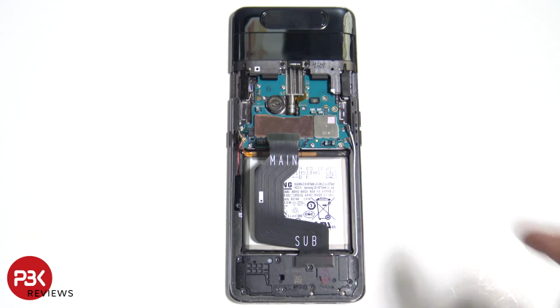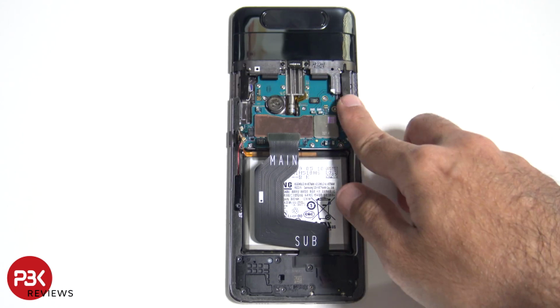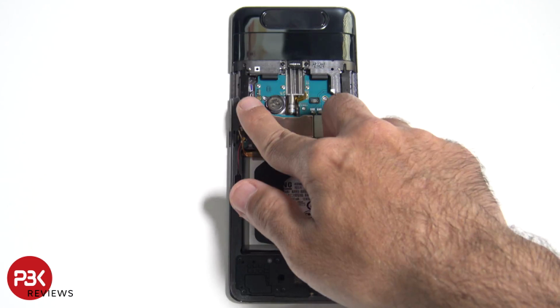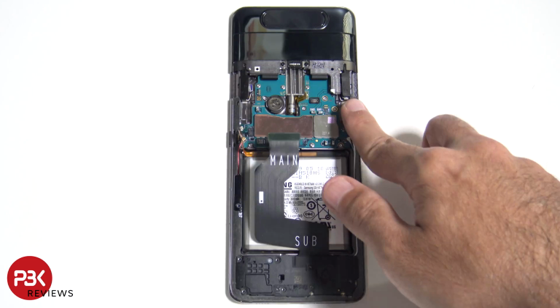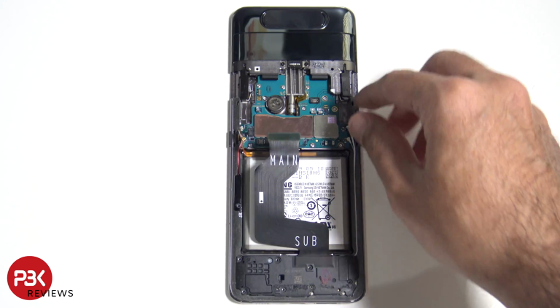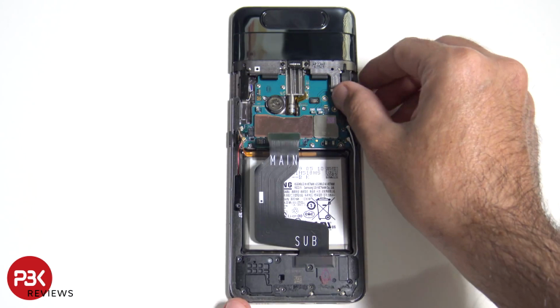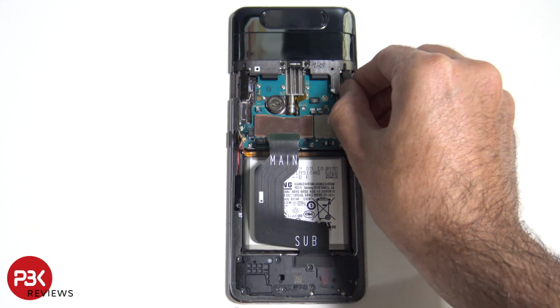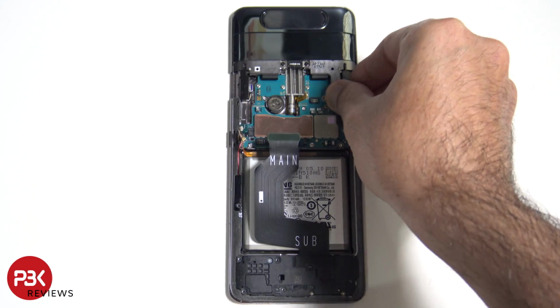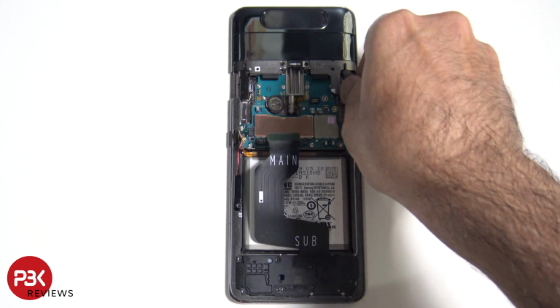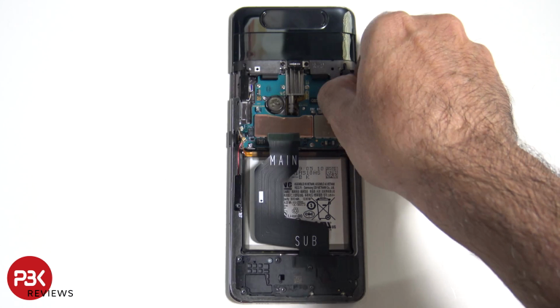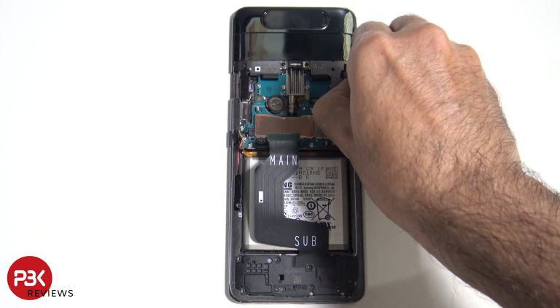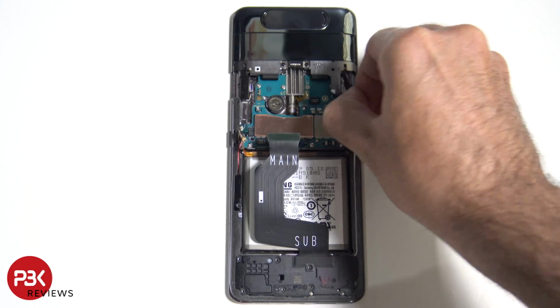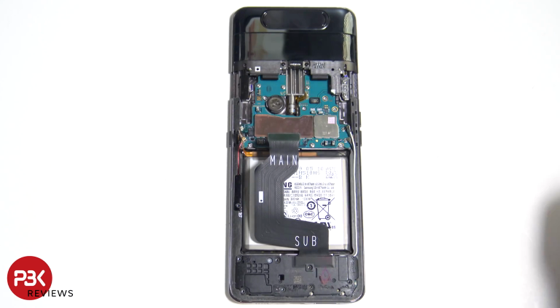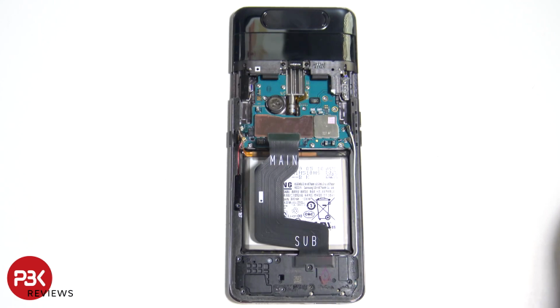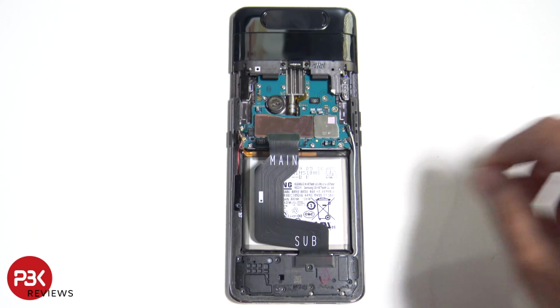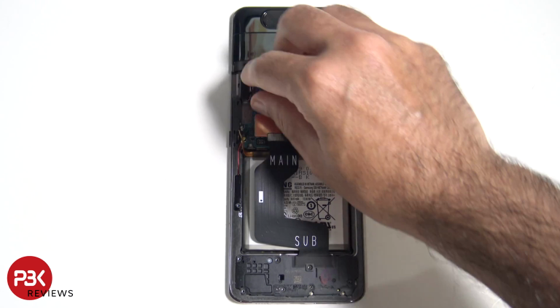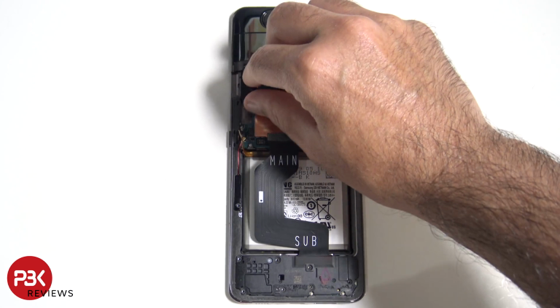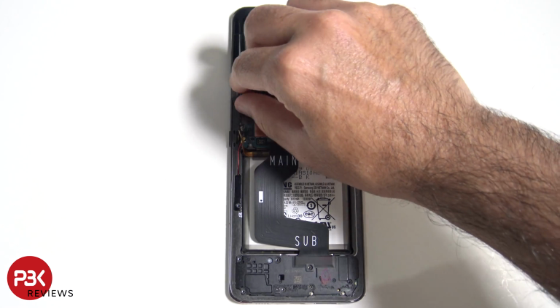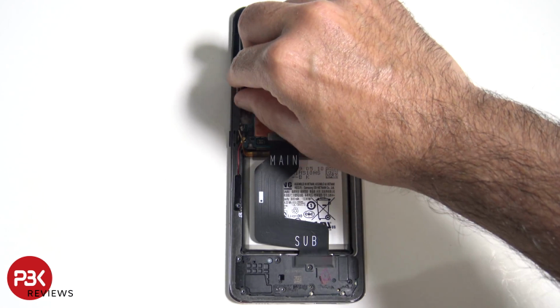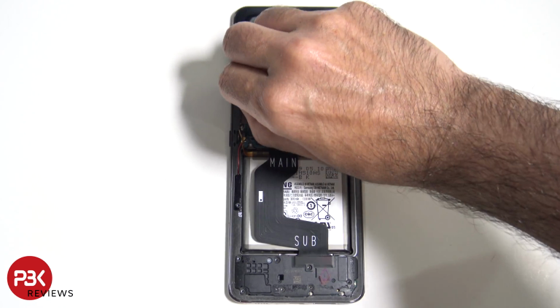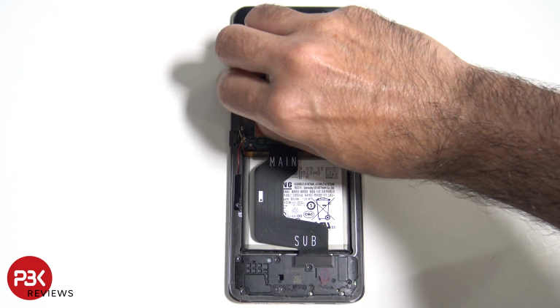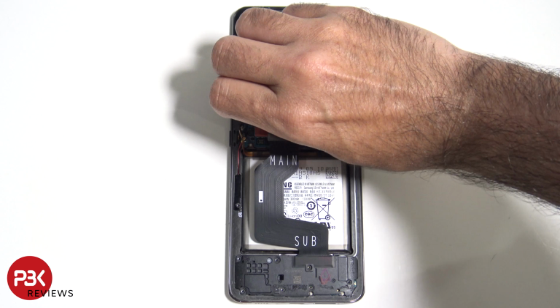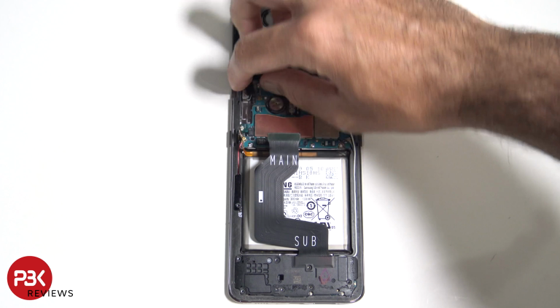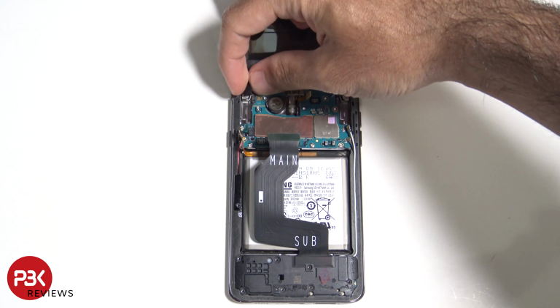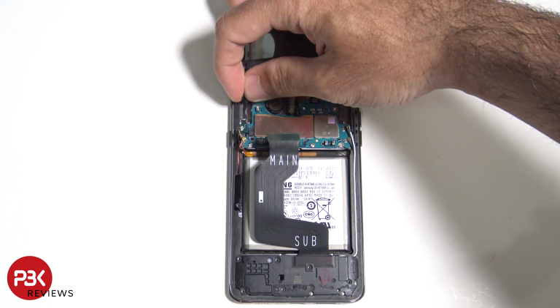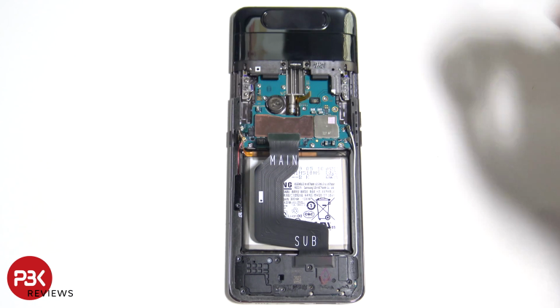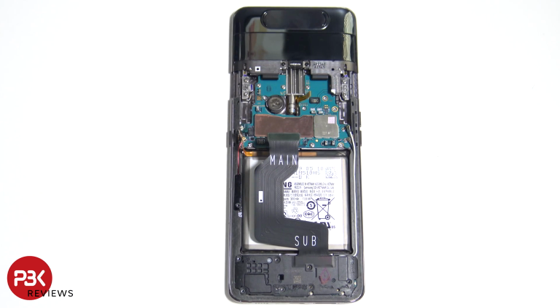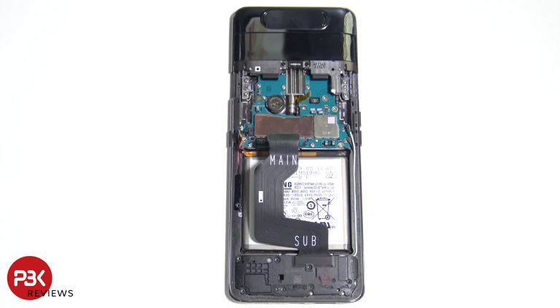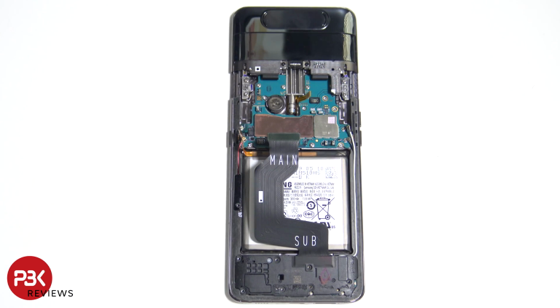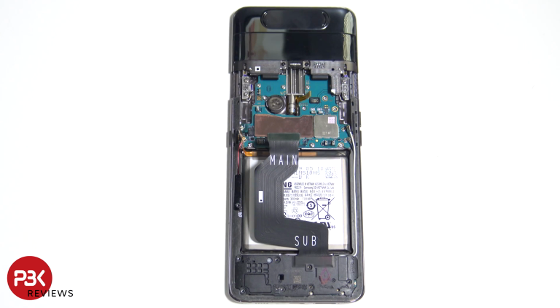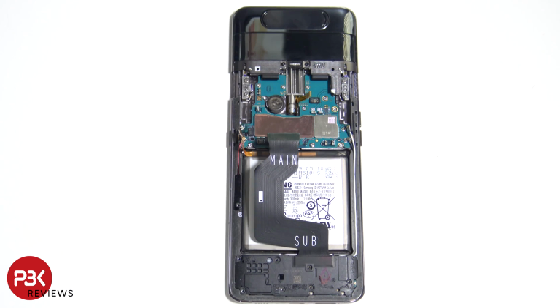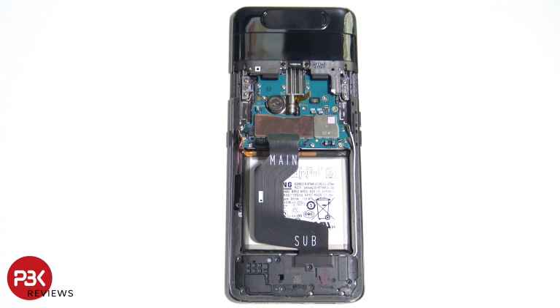There are two black plastic covers over here — go ahead and remove those. You have a total of six Phillips screws you have to remove for the camera assembly.